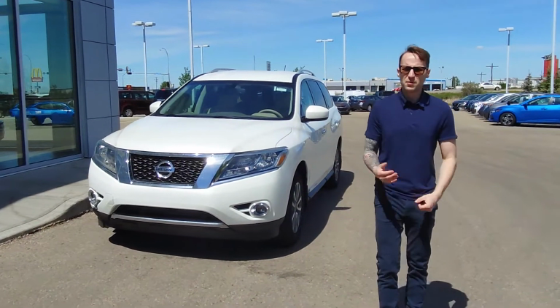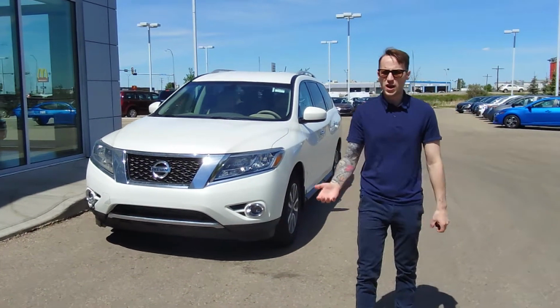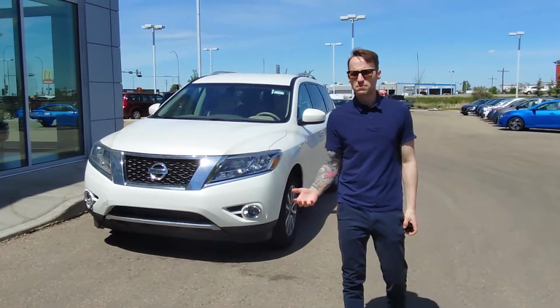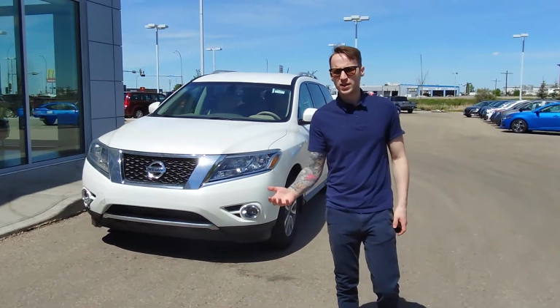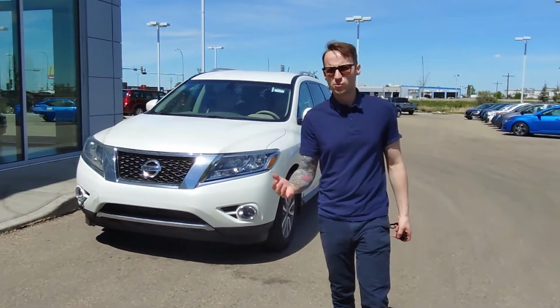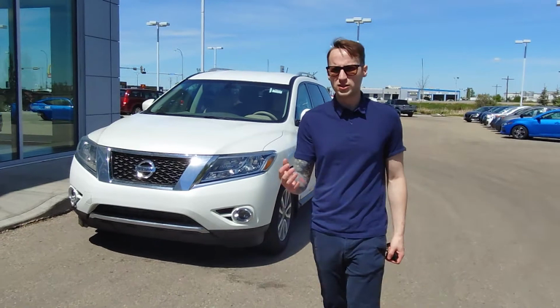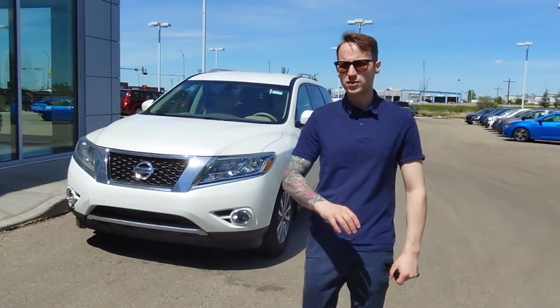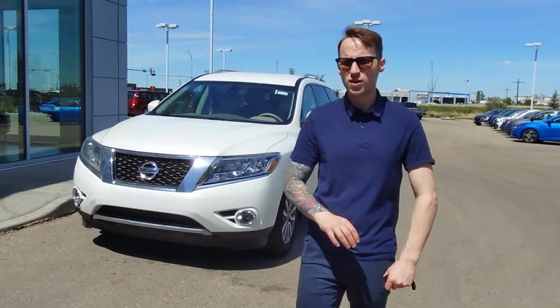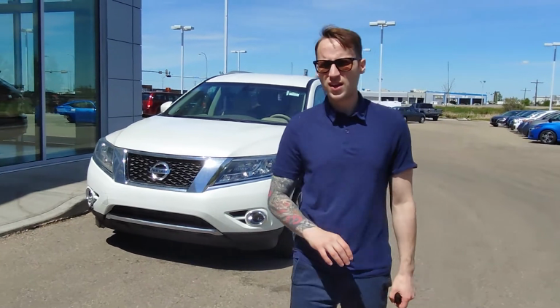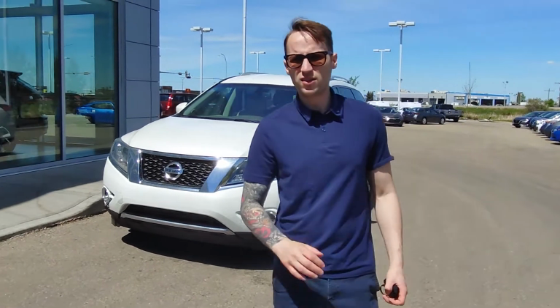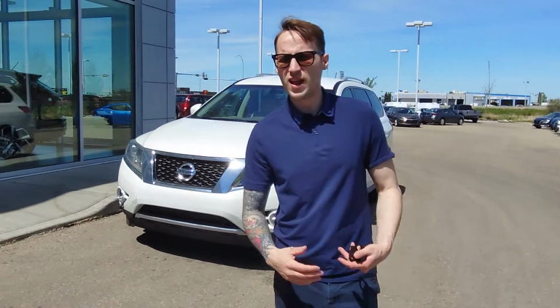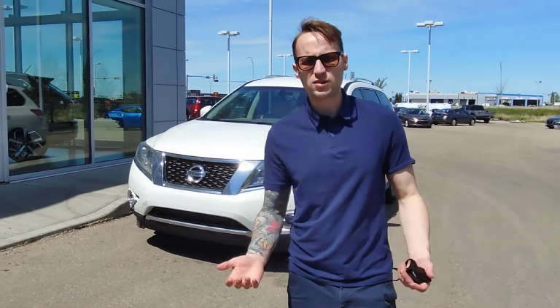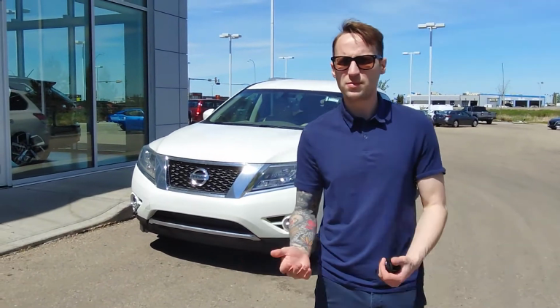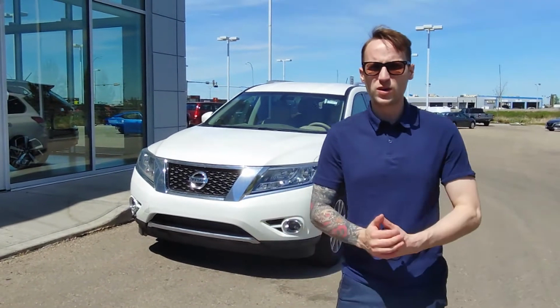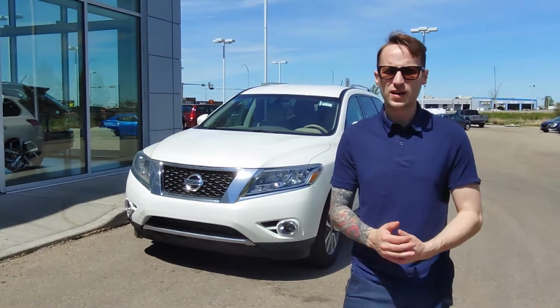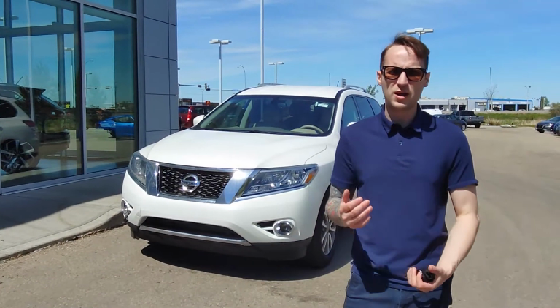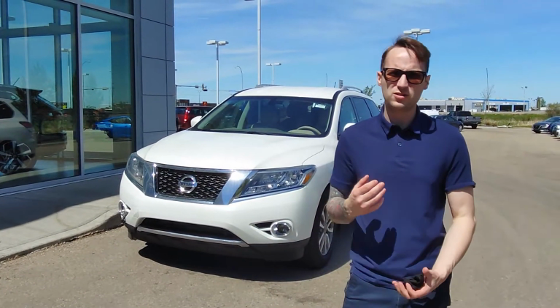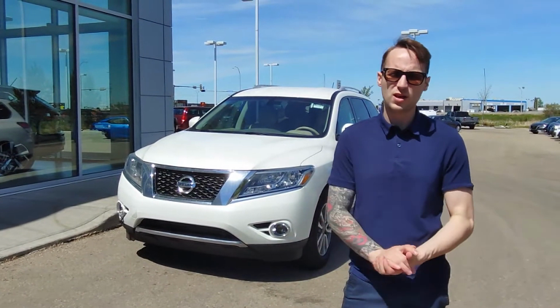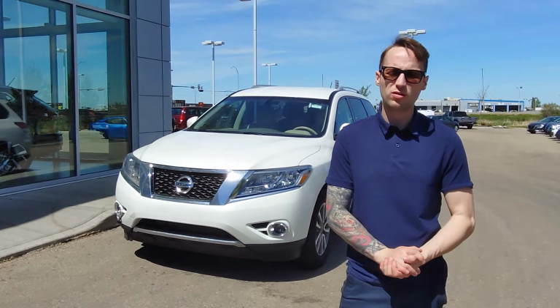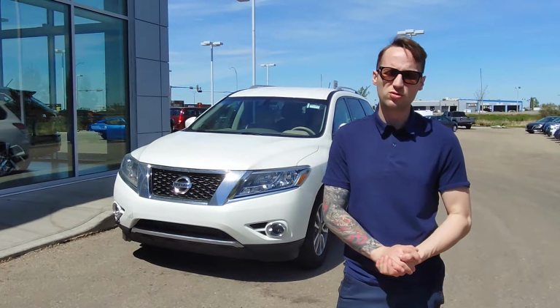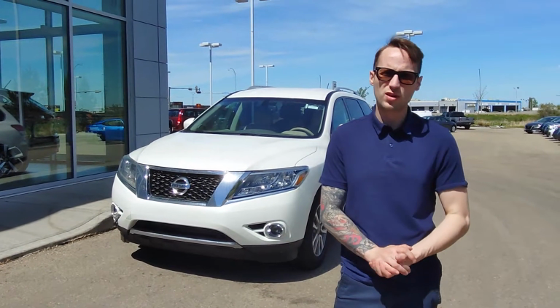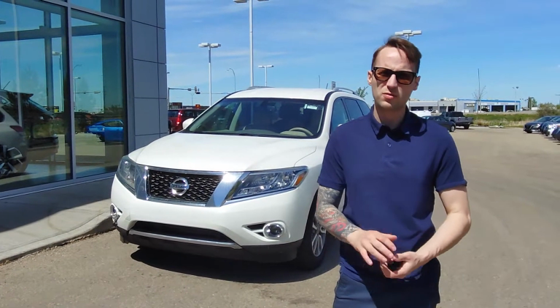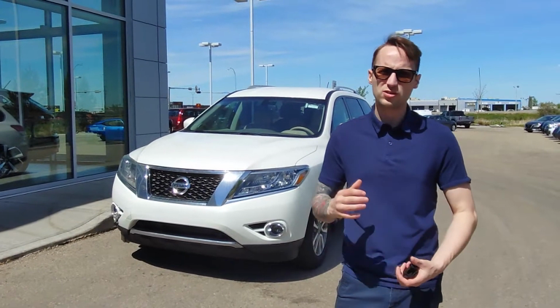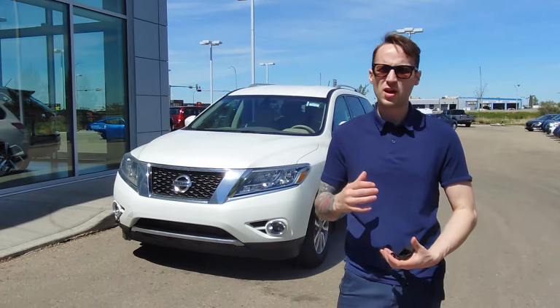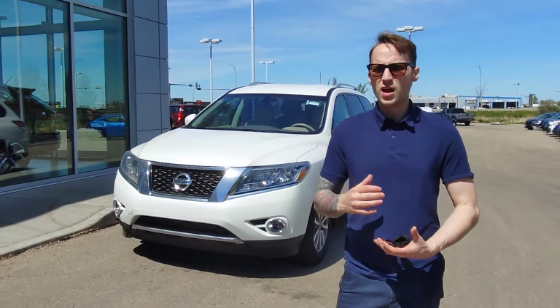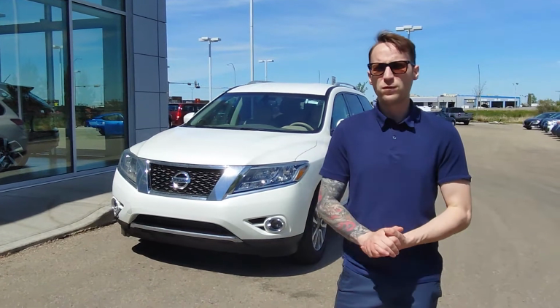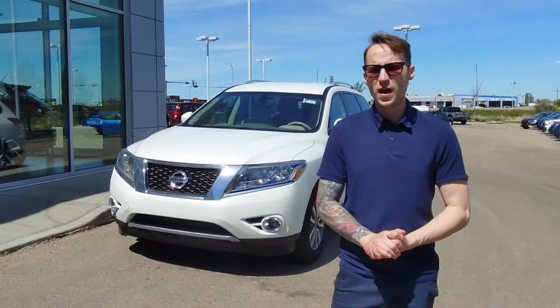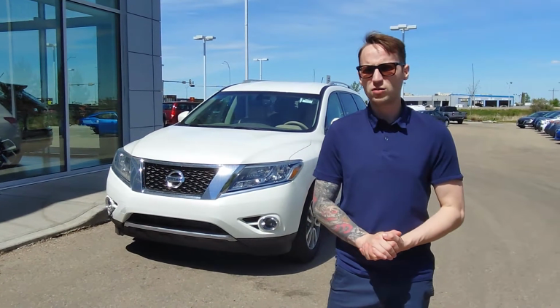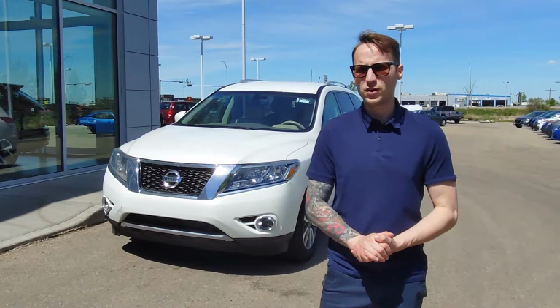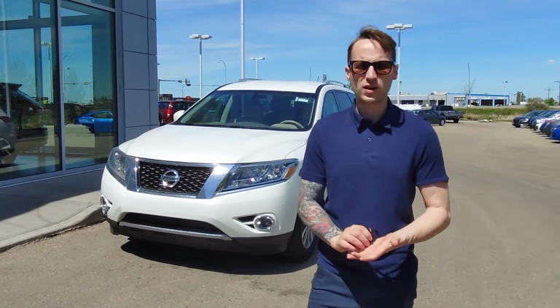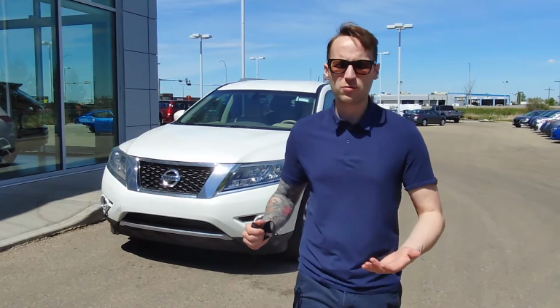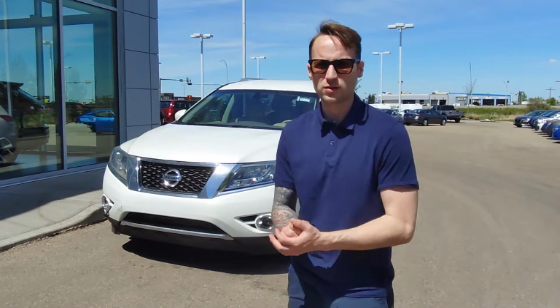If you're able to bring the Equinox by the store, either today or sometime this week, I can have my appraisers take a closer look. Then we can get your full value for your Equinox.